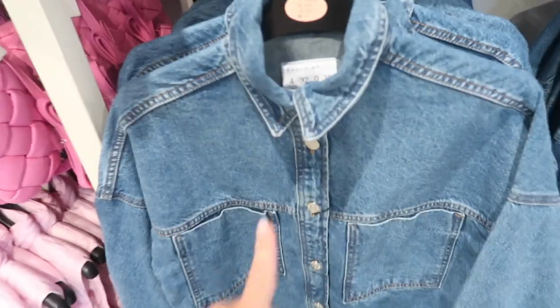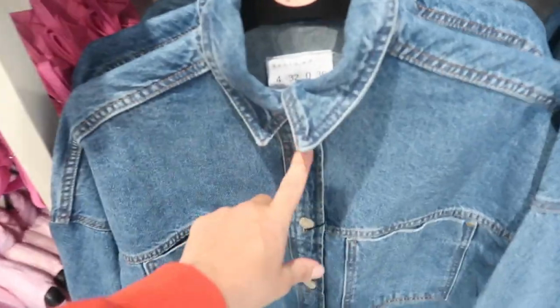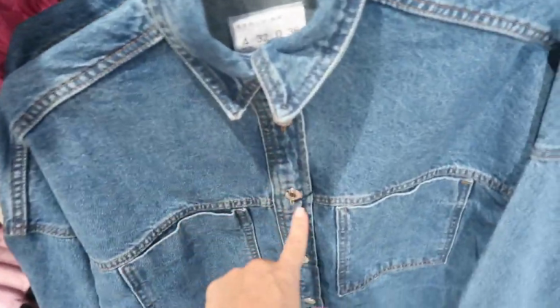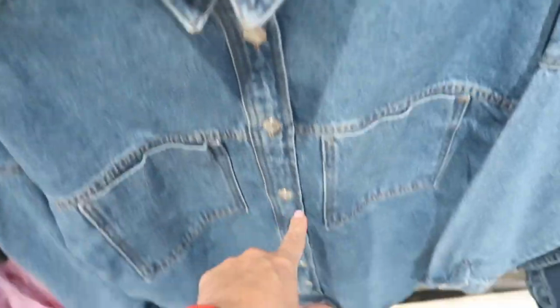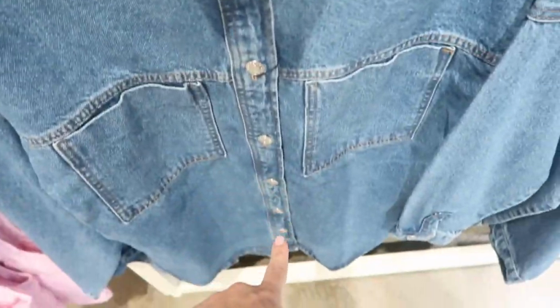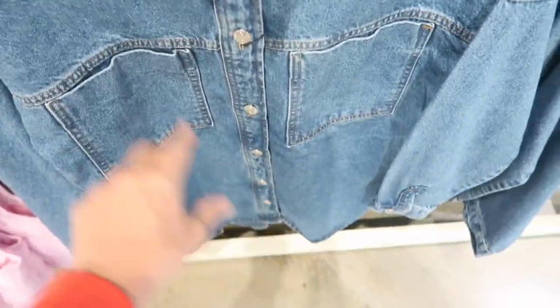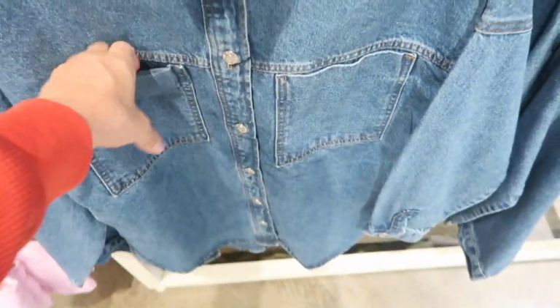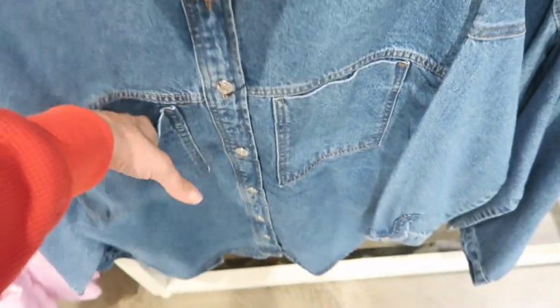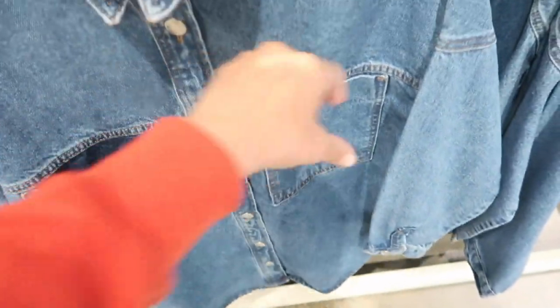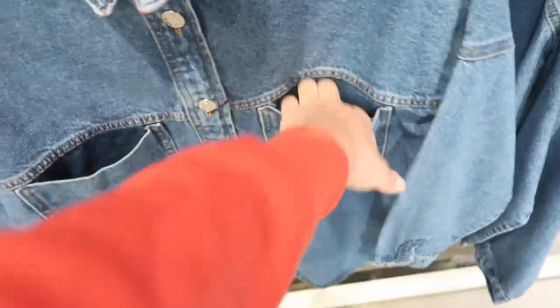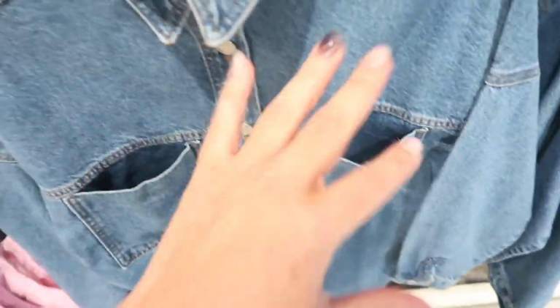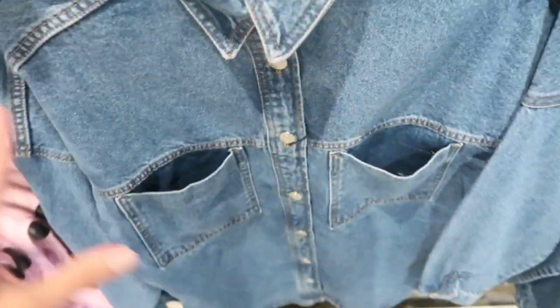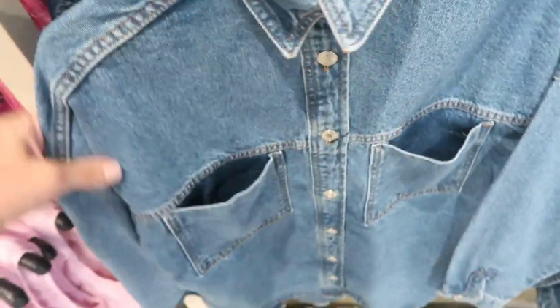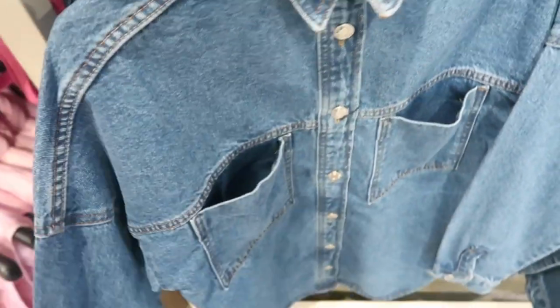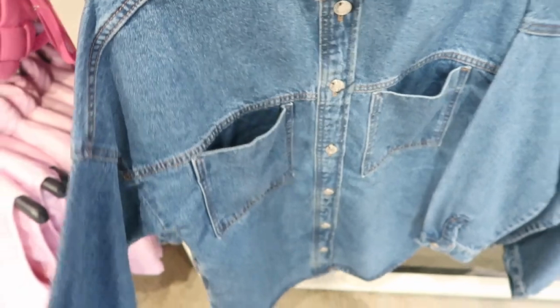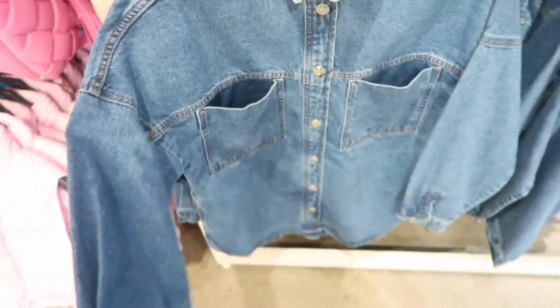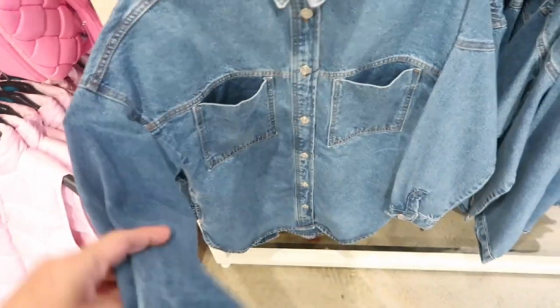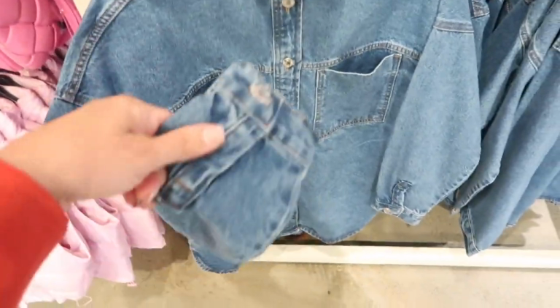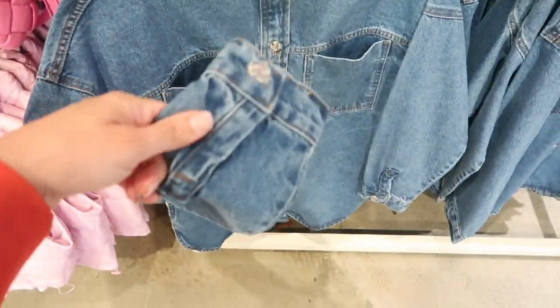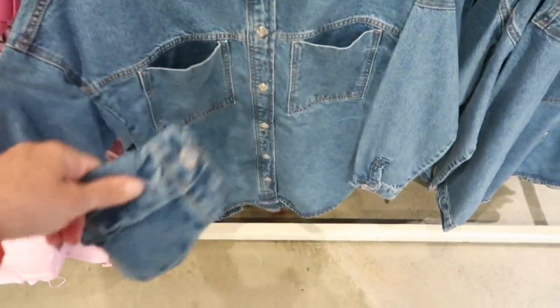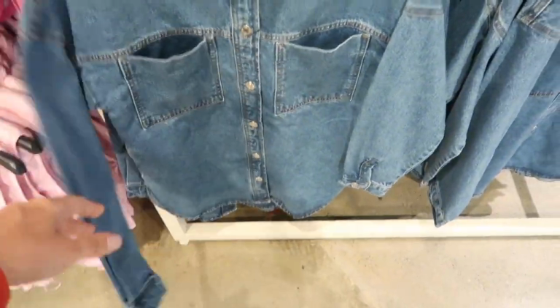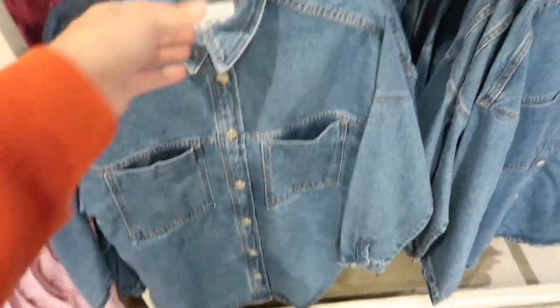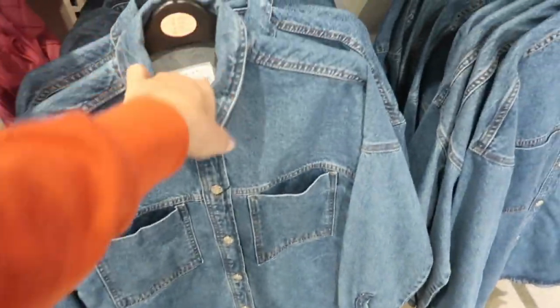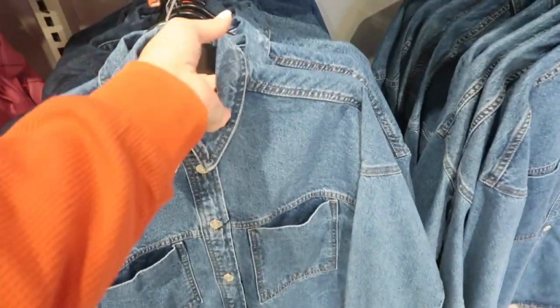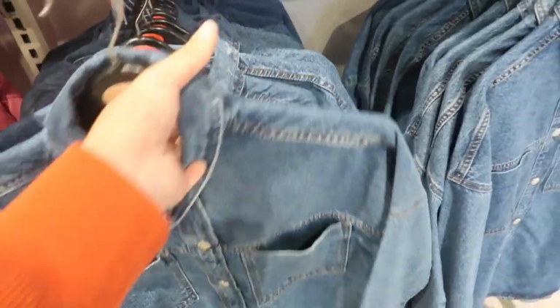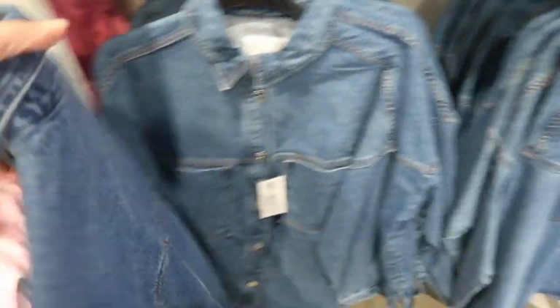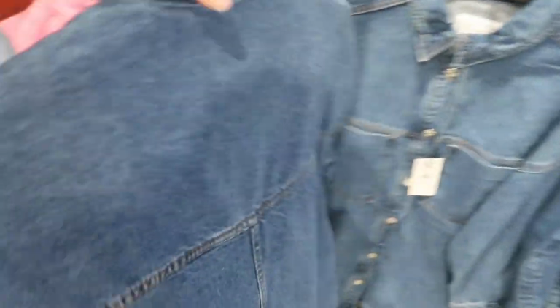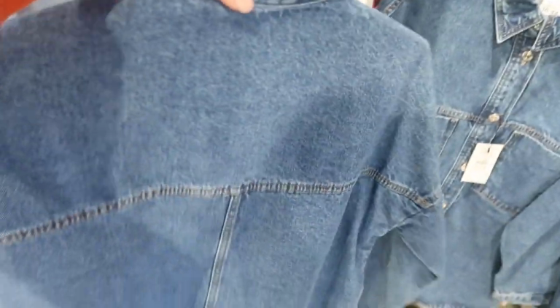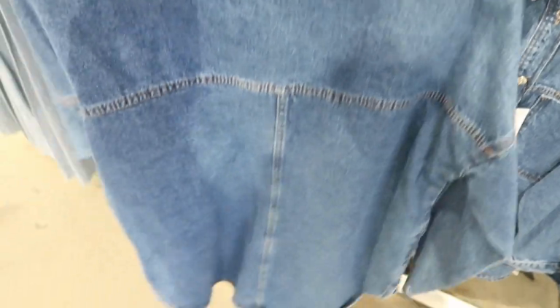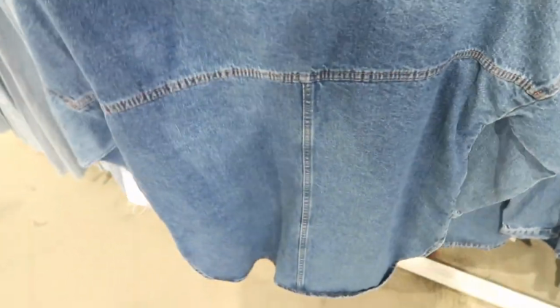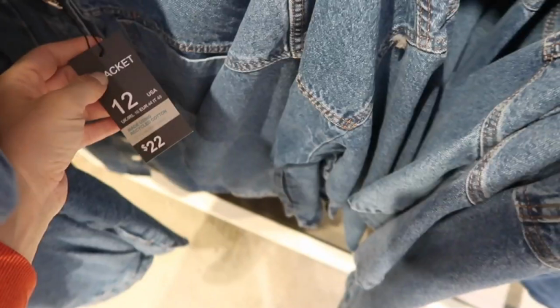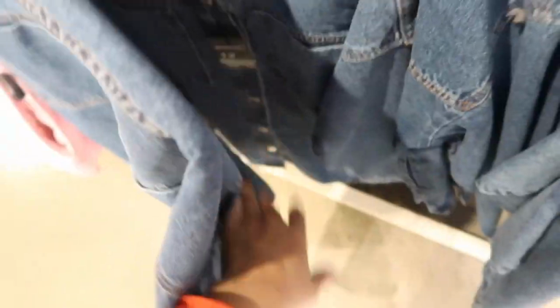The denim jacket has kind of button detailing, two pockets, really nice oversized fit with the drop sleeve and the button detail. These are — I'm not sure — it's twenty-two dollars.